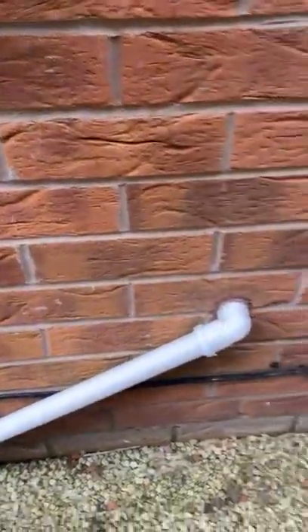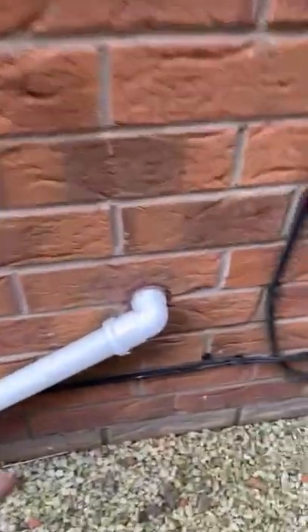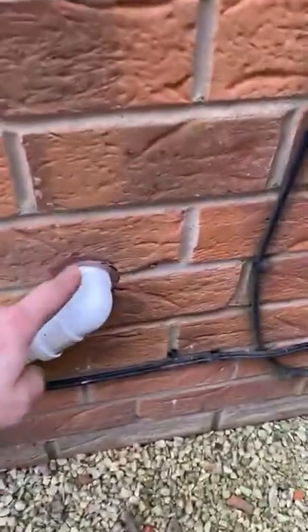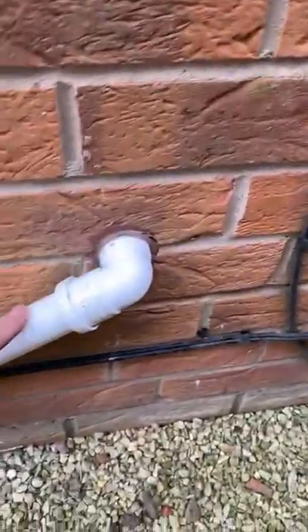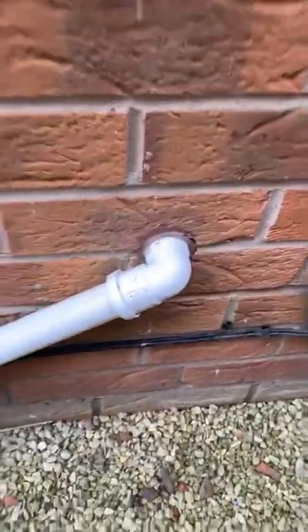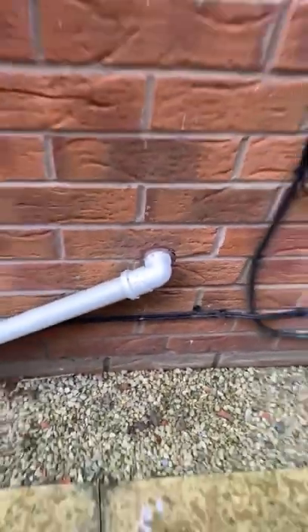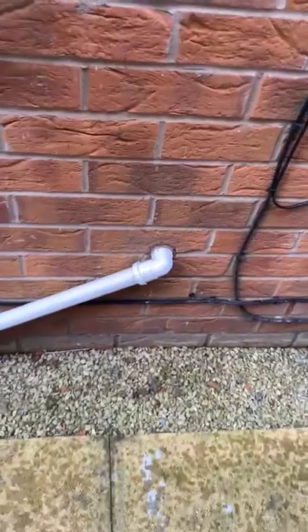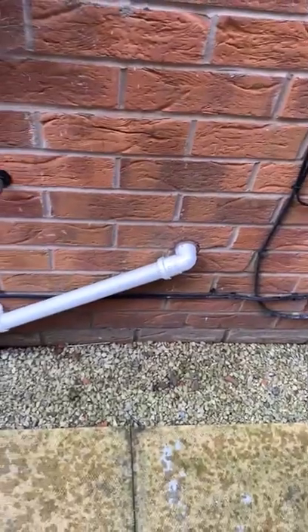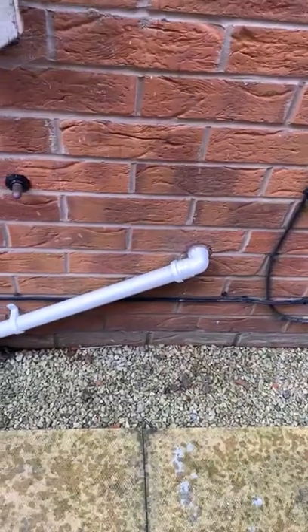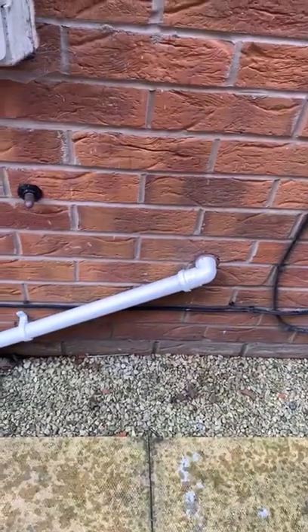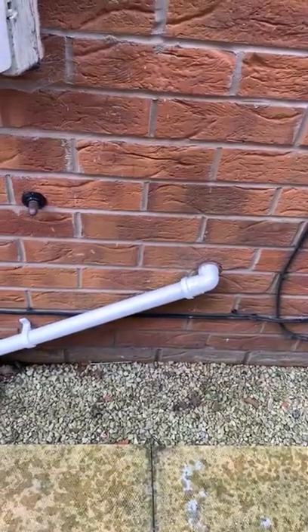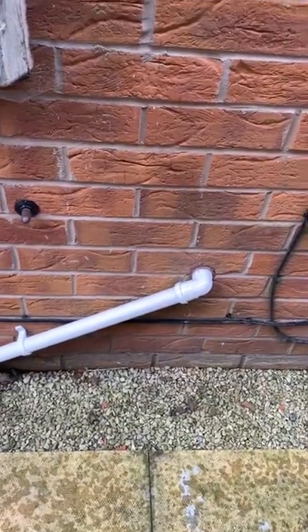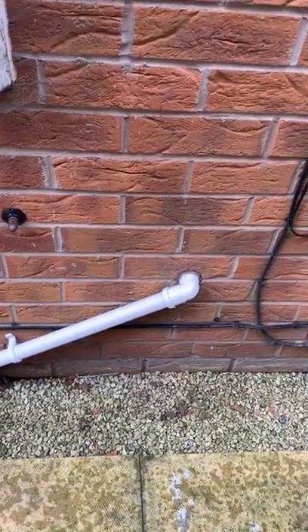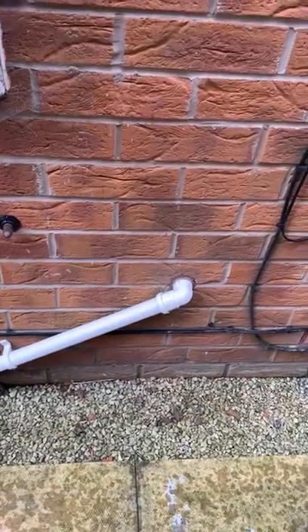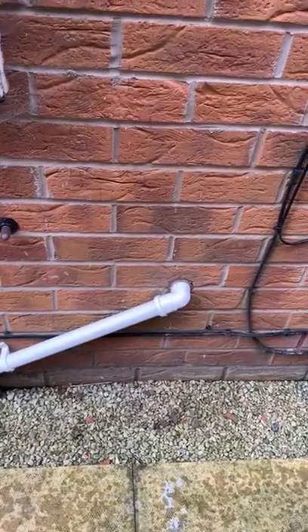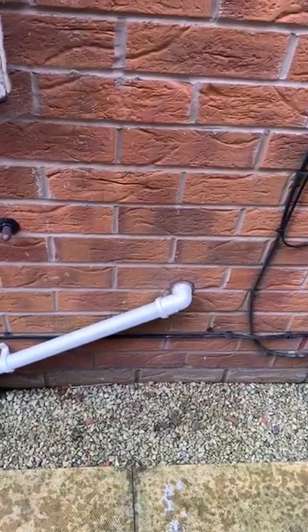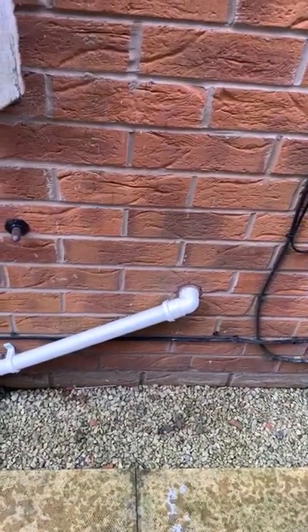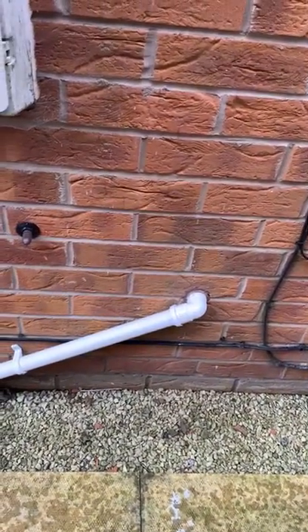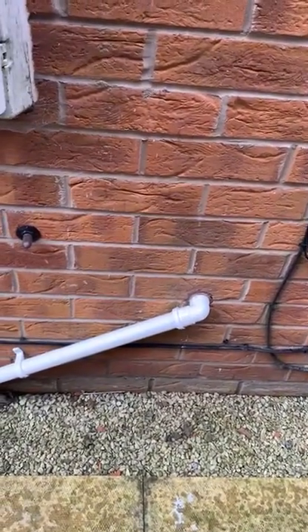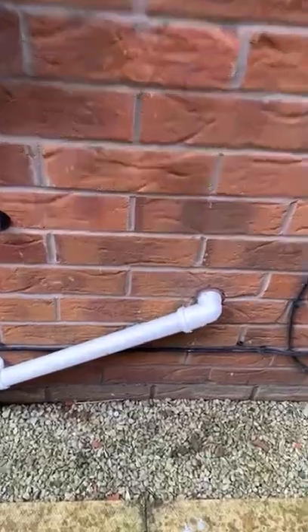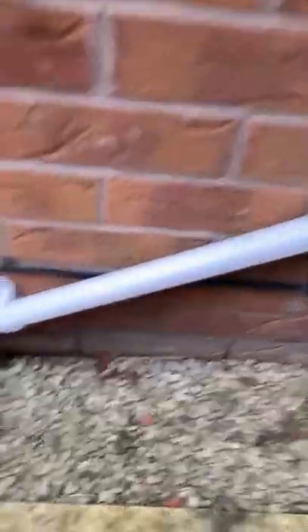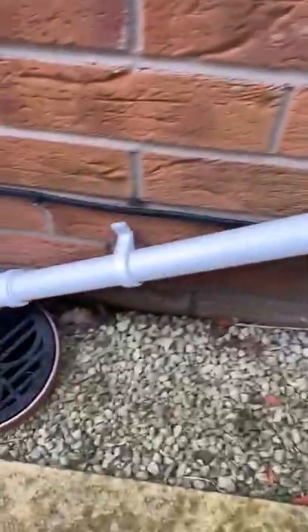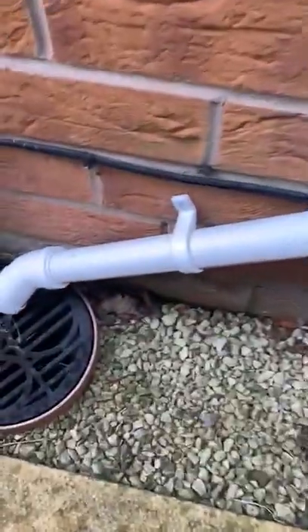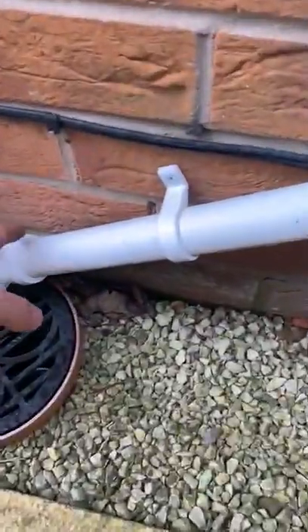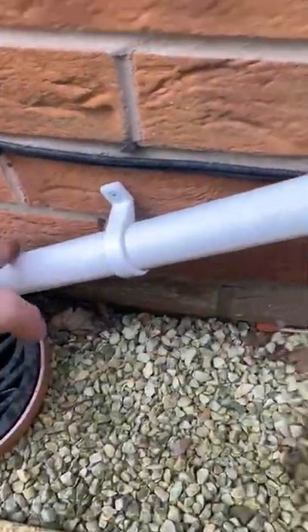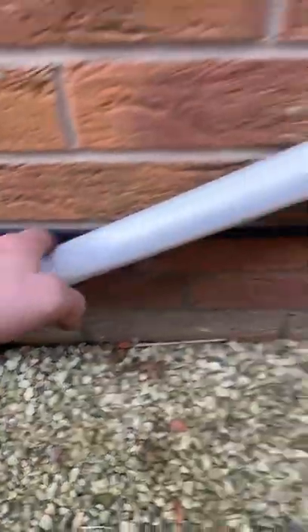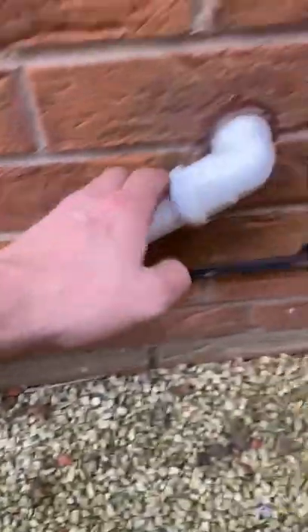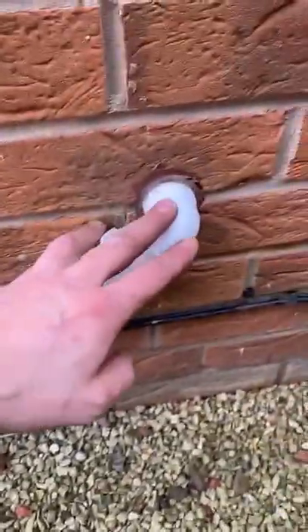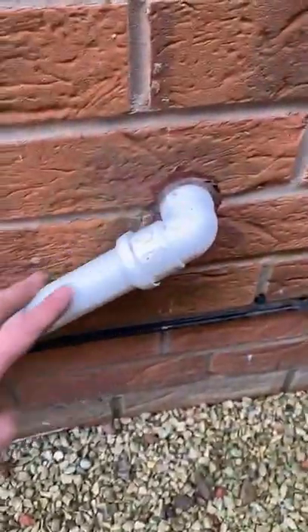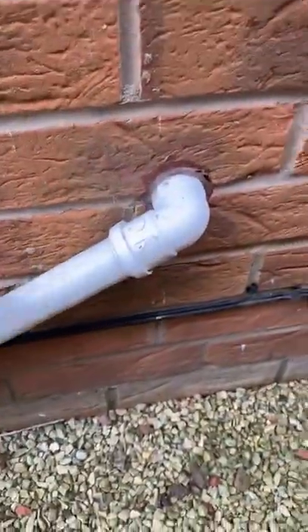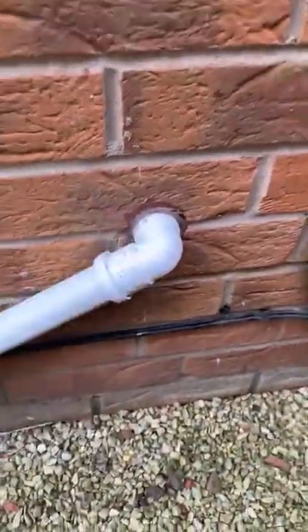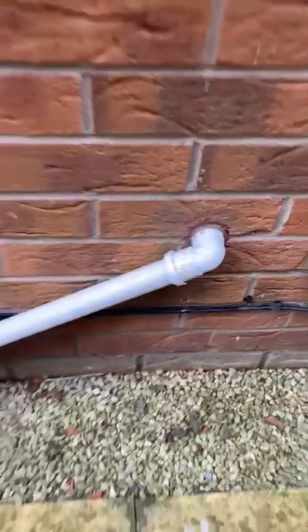This is the condensate pipe and it should be an inch and a quarter. If it's half inch pipe it's probably too small. But if you see snow land on here just brush it off.